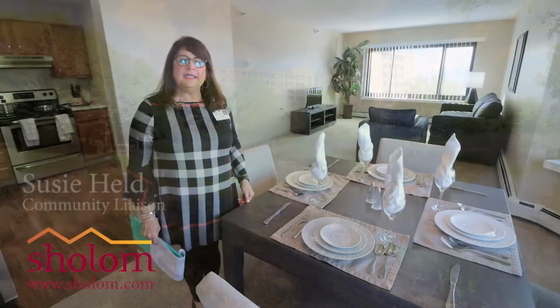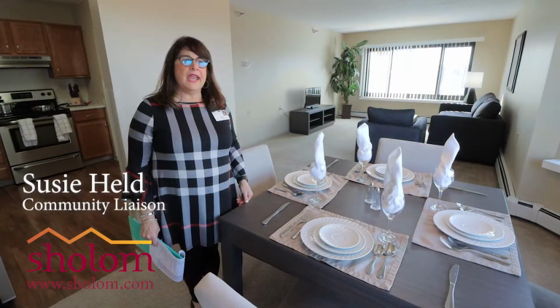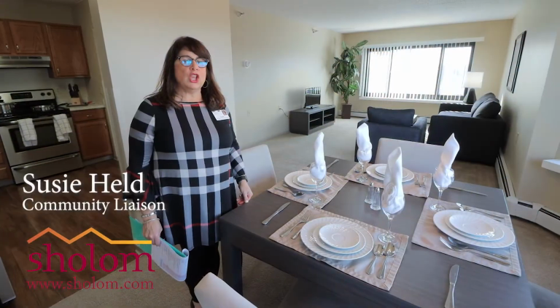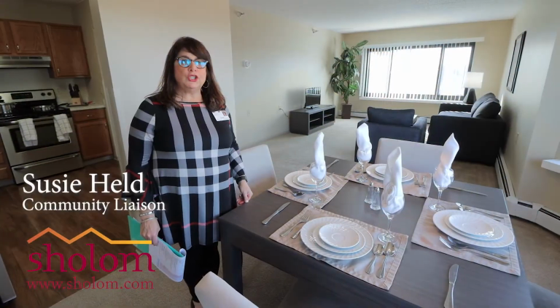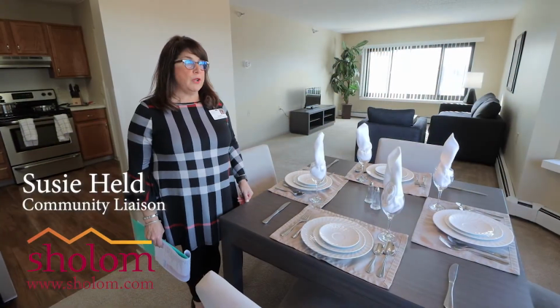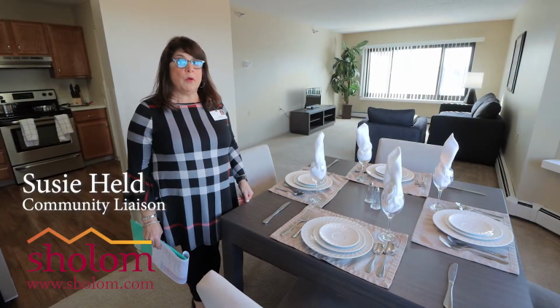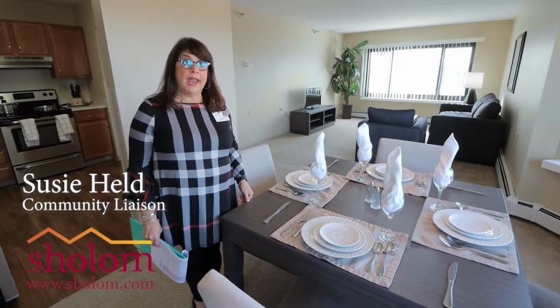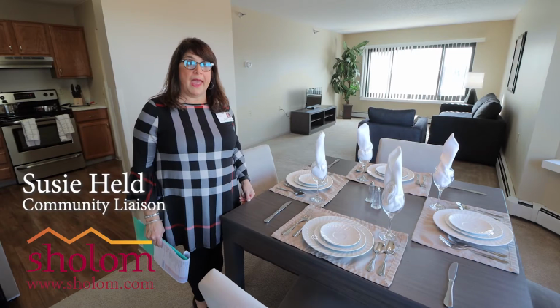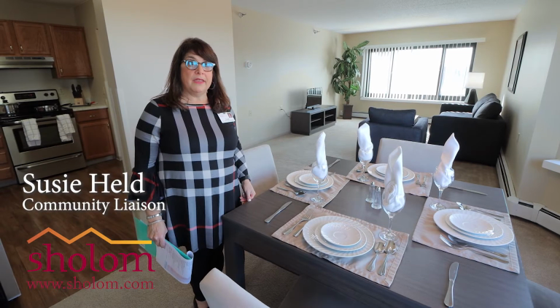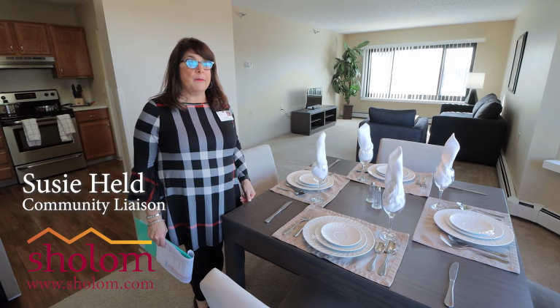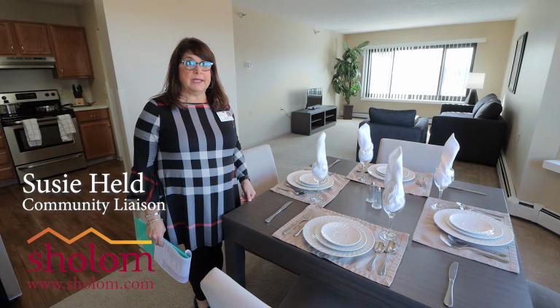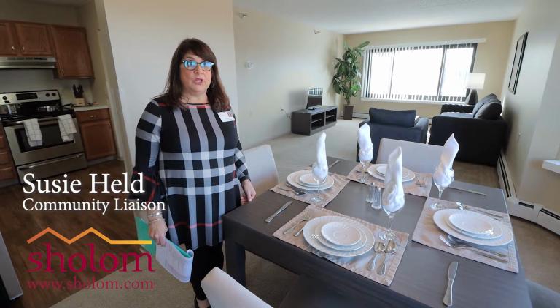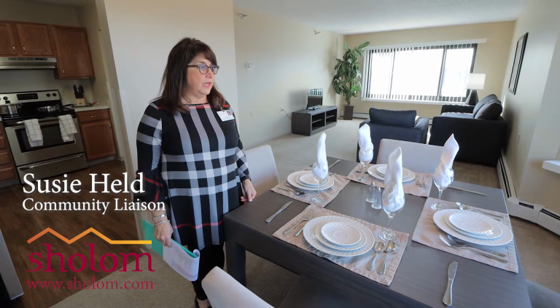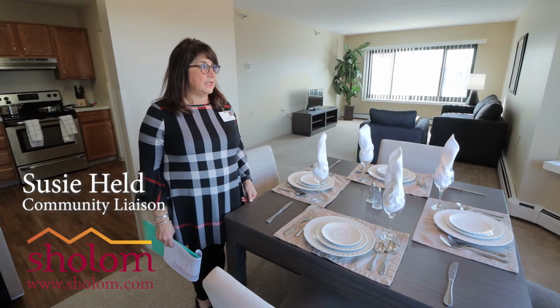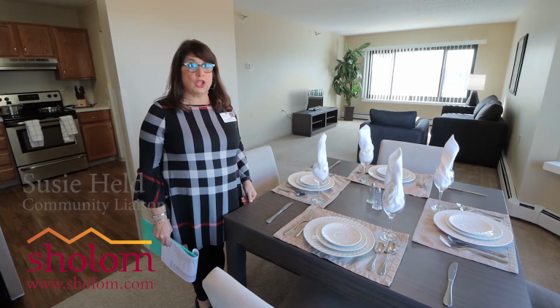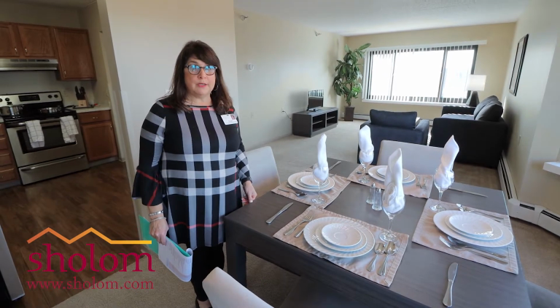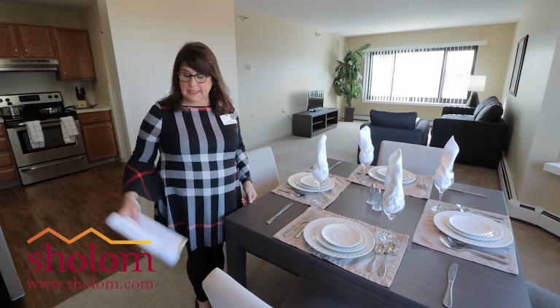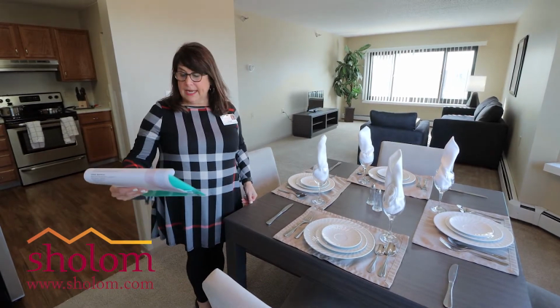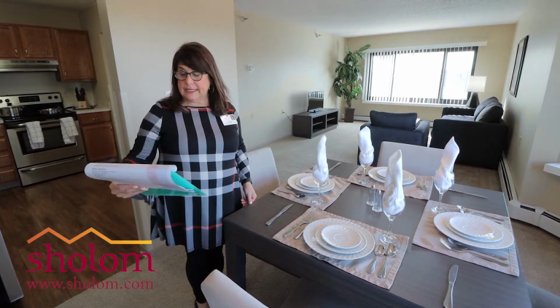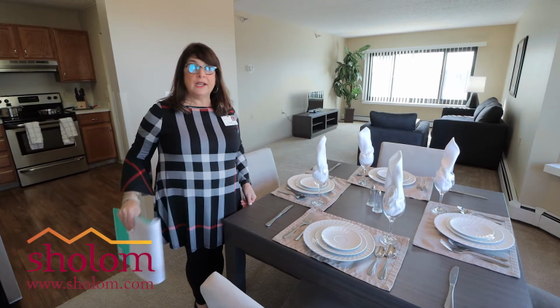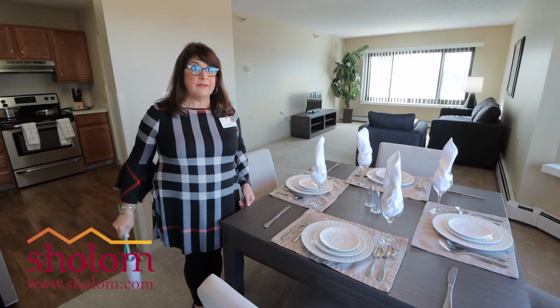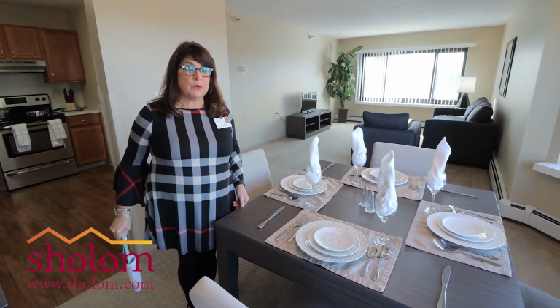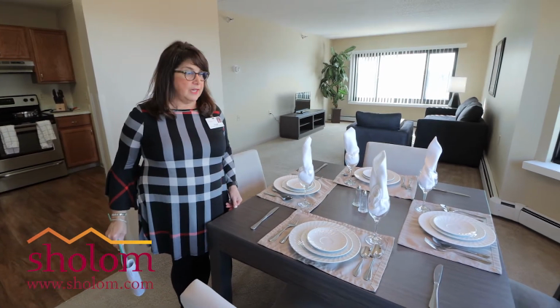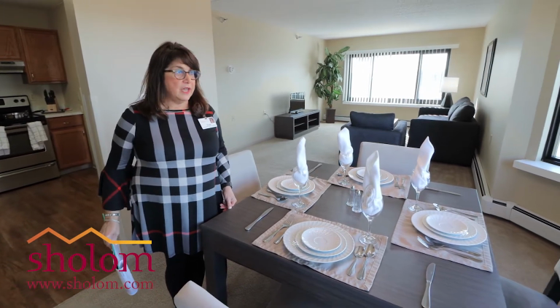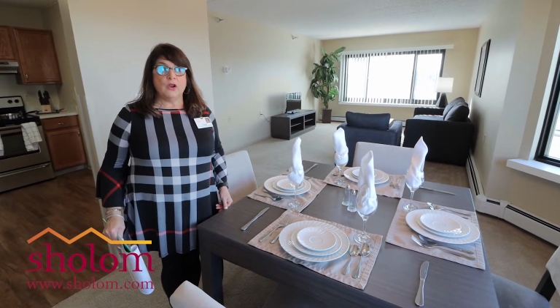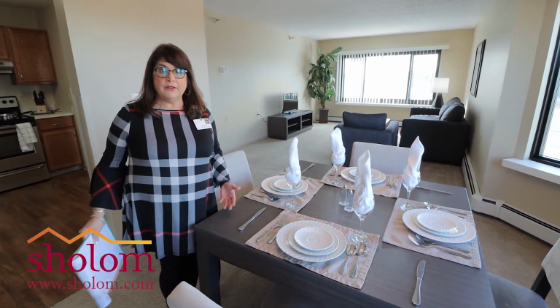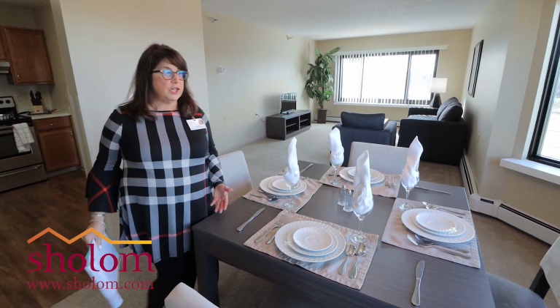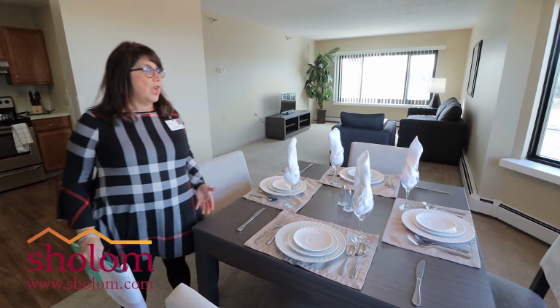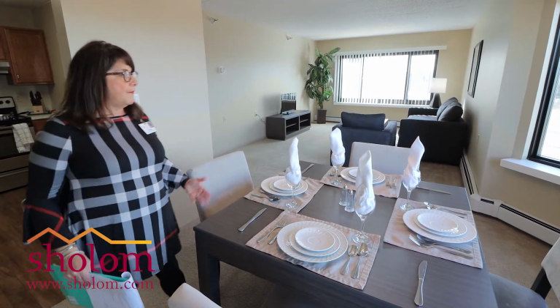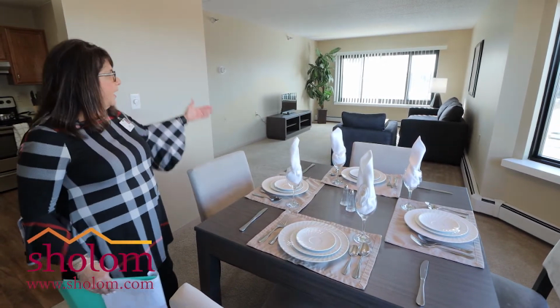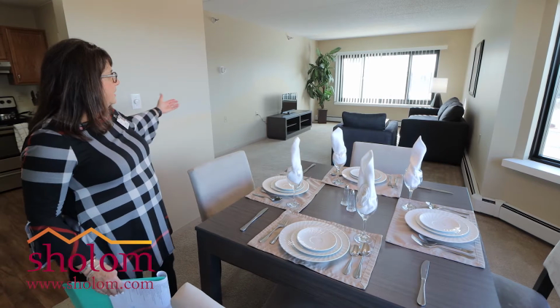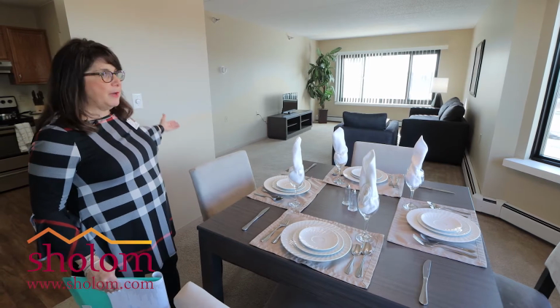This is a large two-bedroom, one-and-a-half bath apartment in Knollwood. It is our largest apartment — 970 square feet. Great footage, great space.